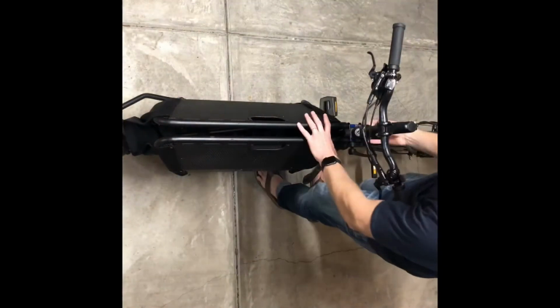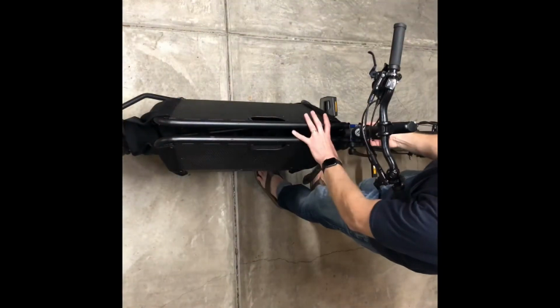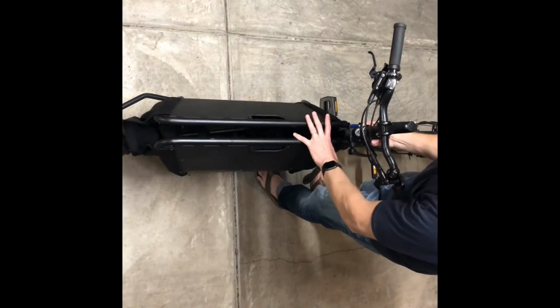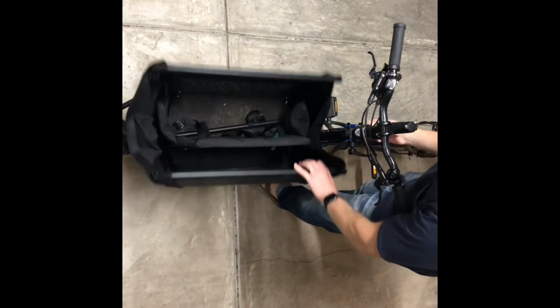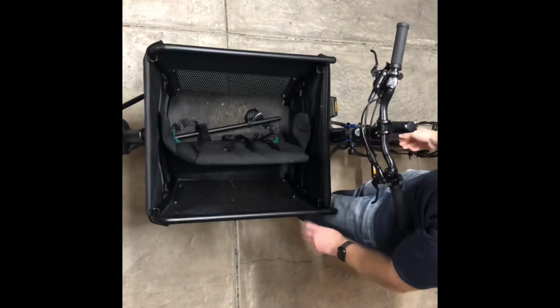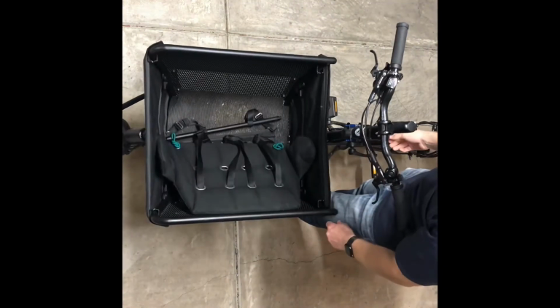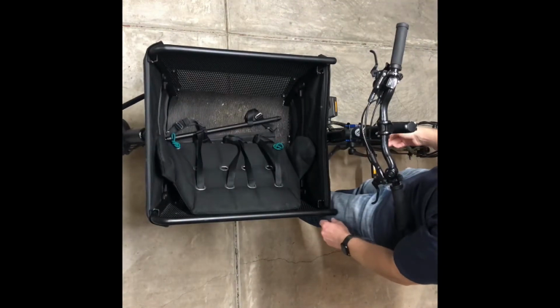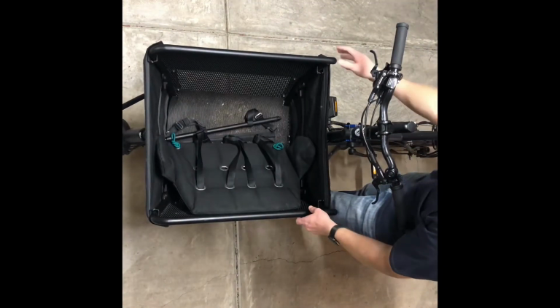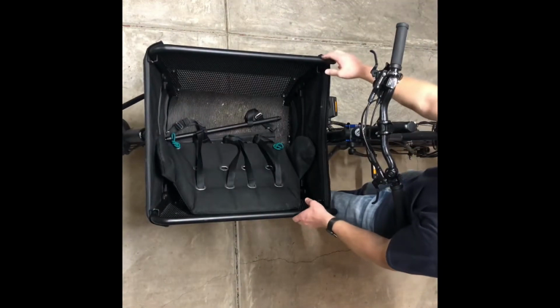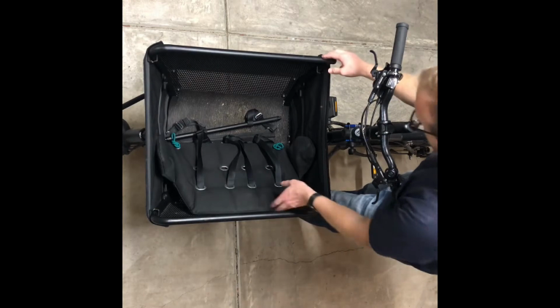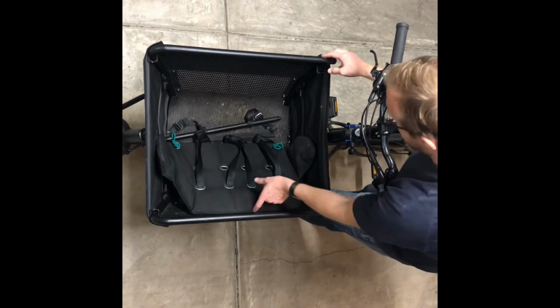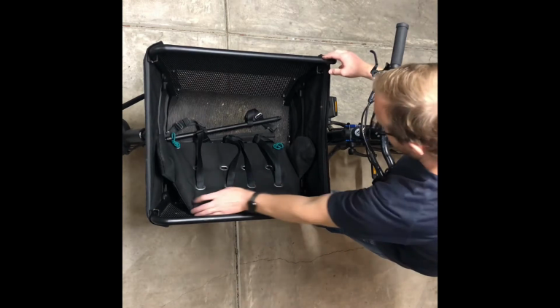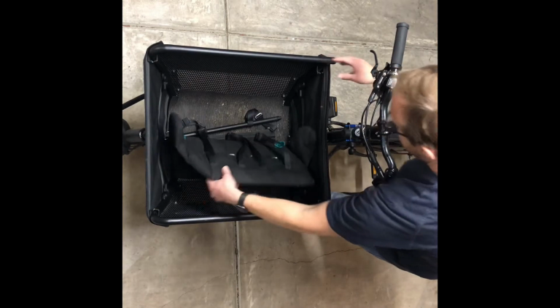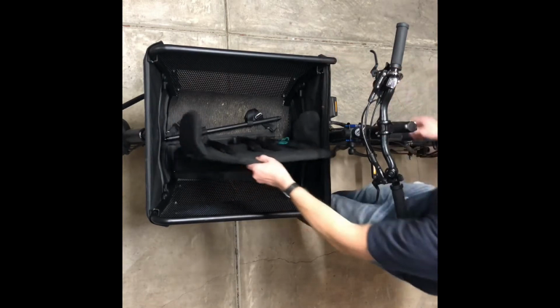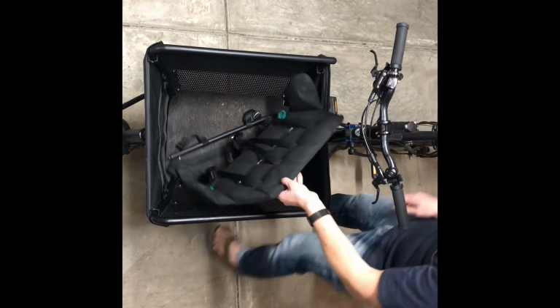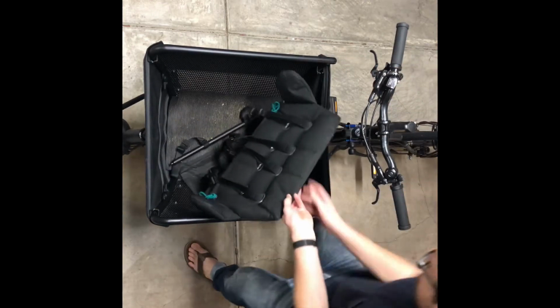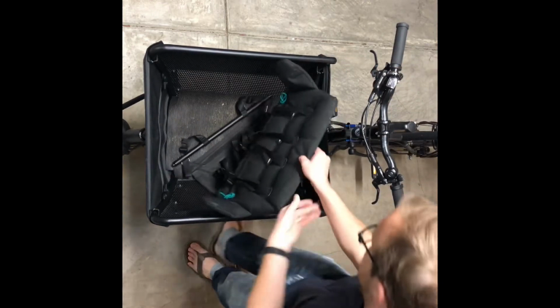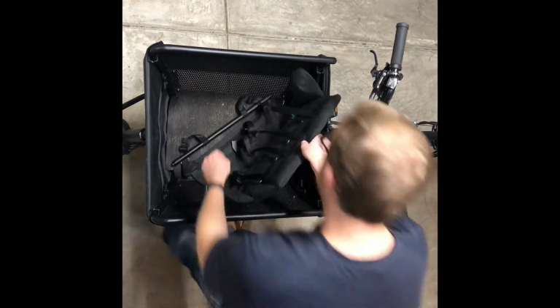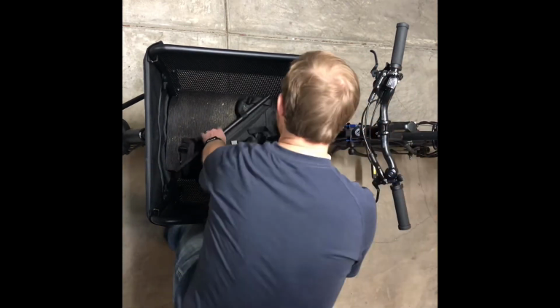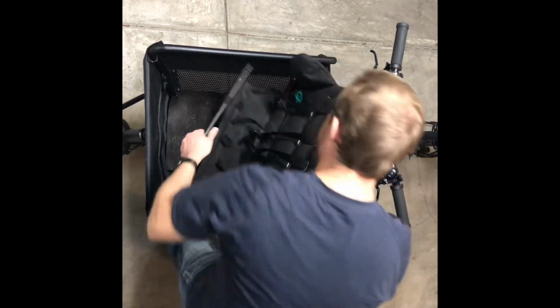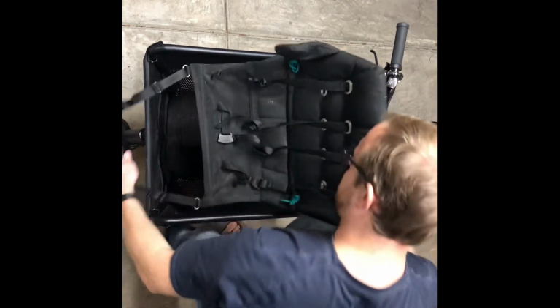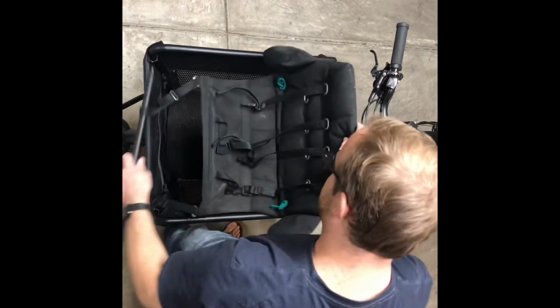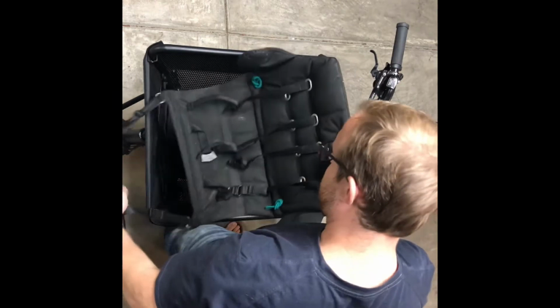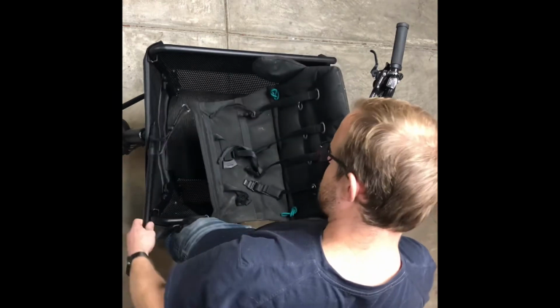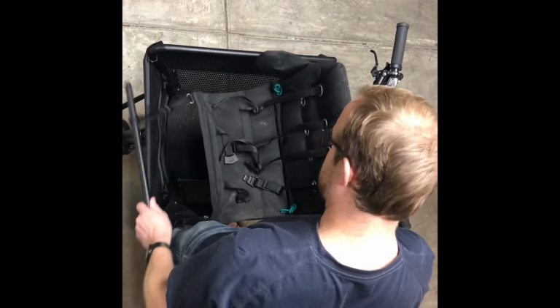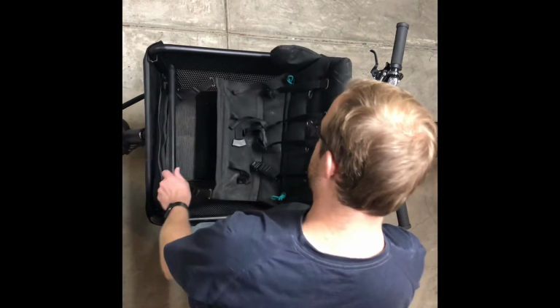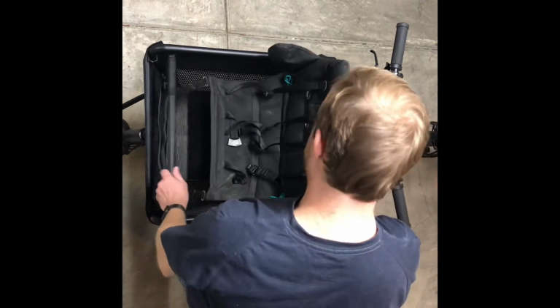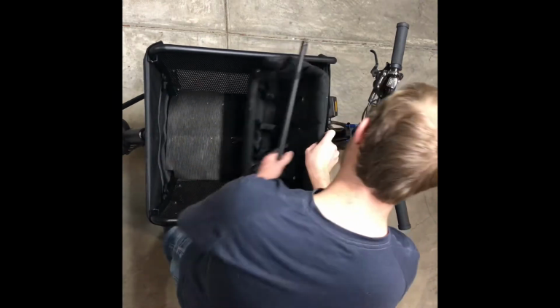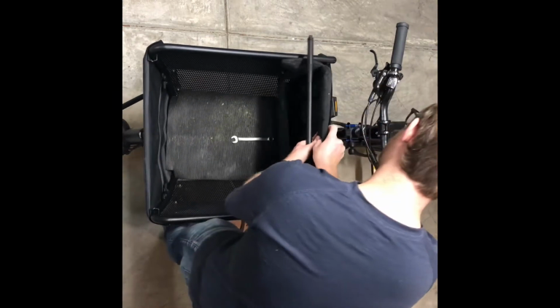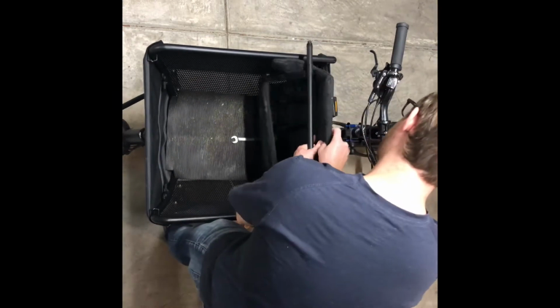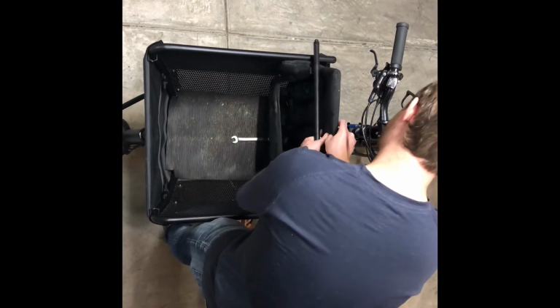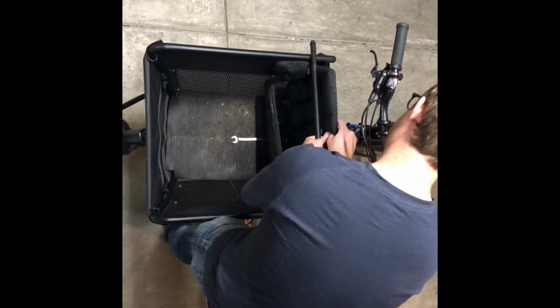Here's the dynamo hub — it works amazingly. It stays on while you're at a stoplight, if you're concerned about that.